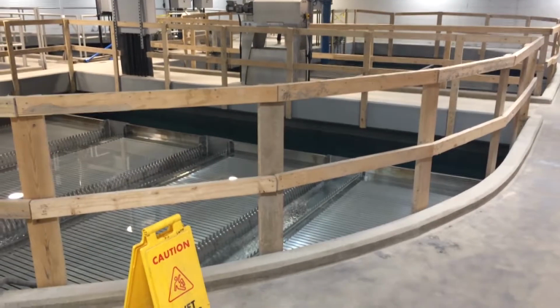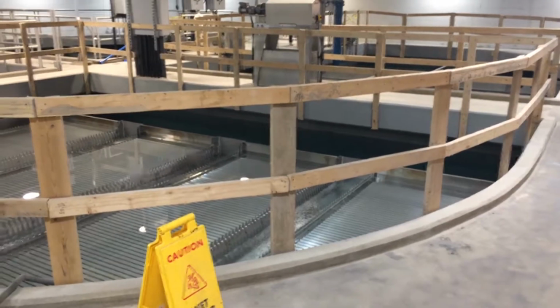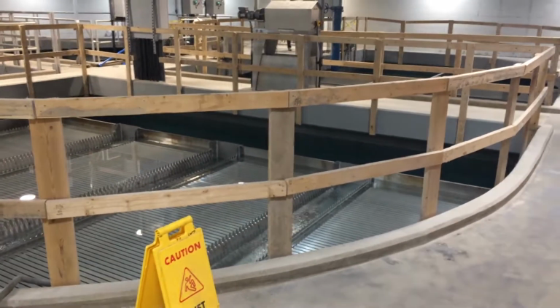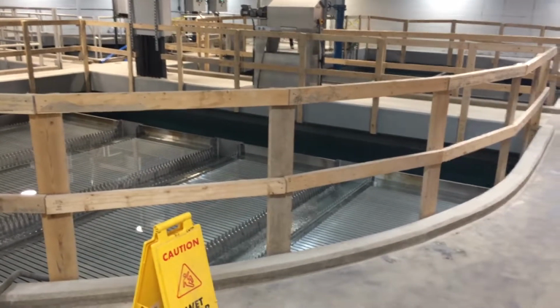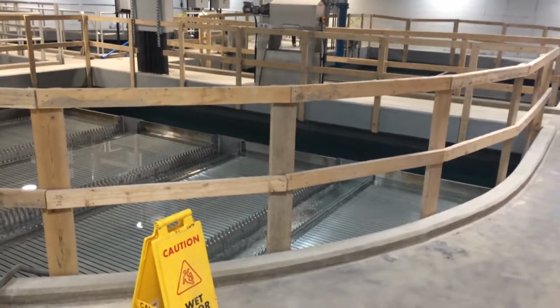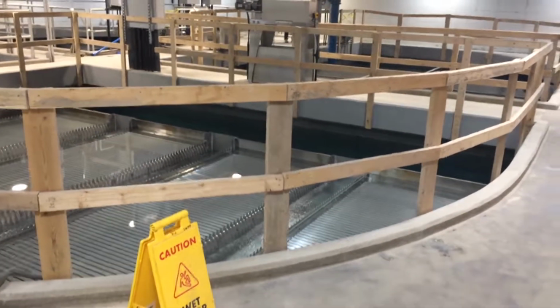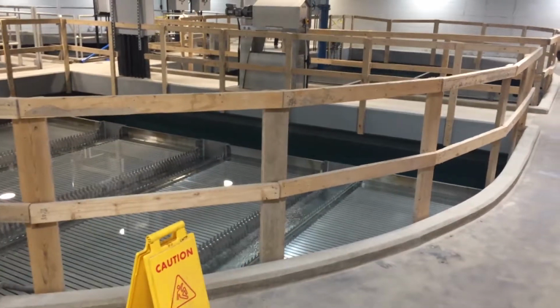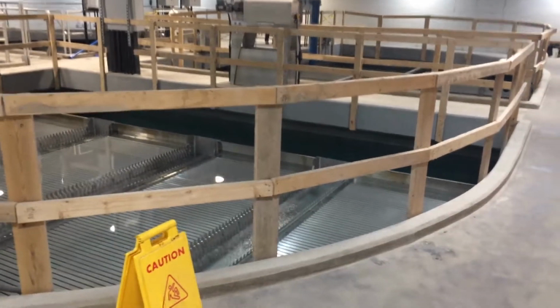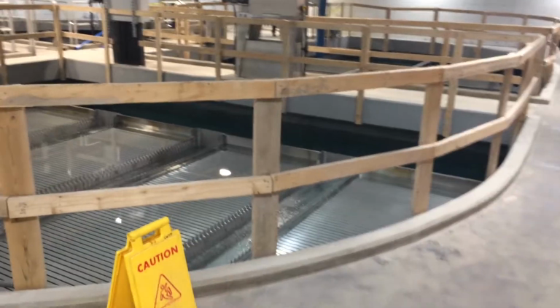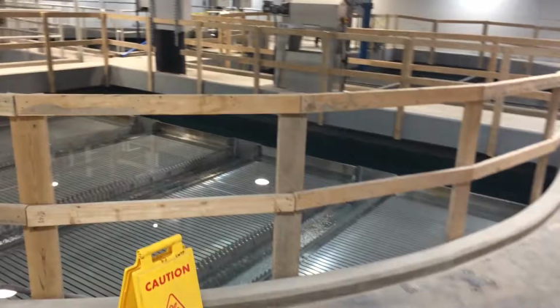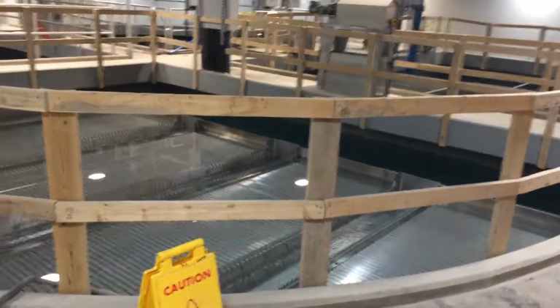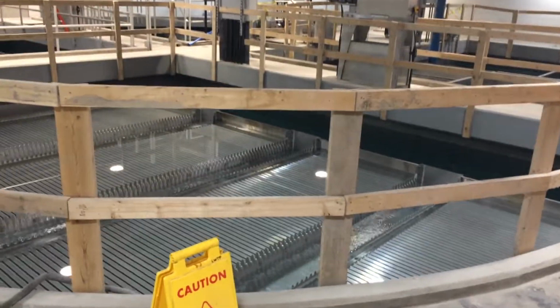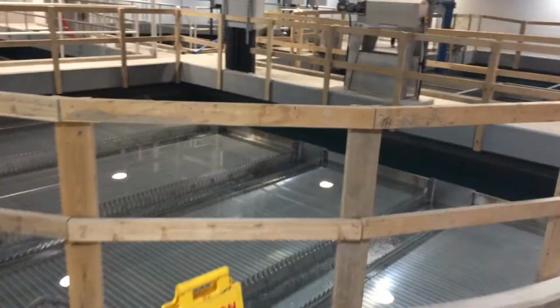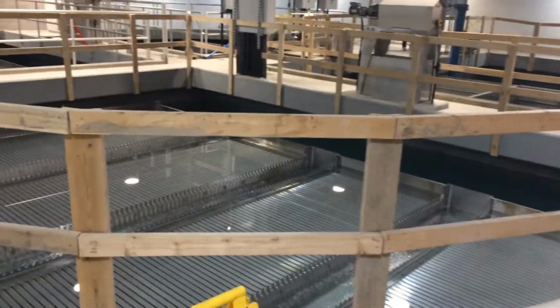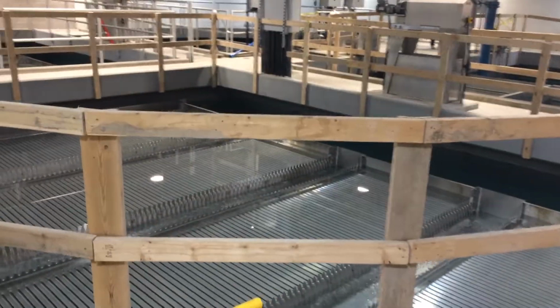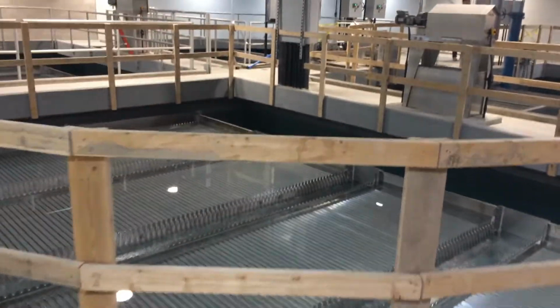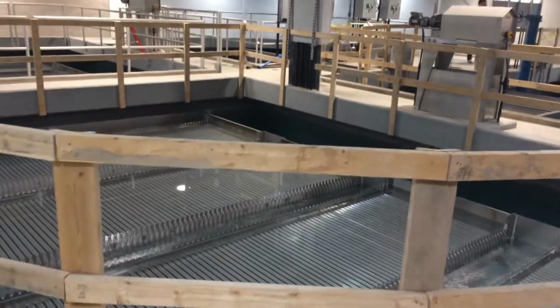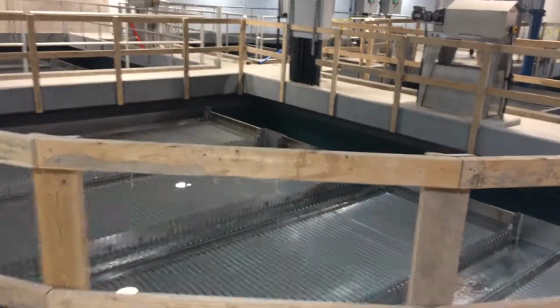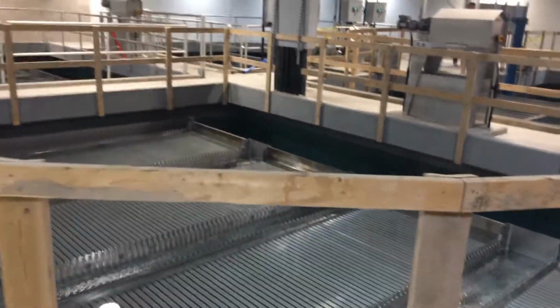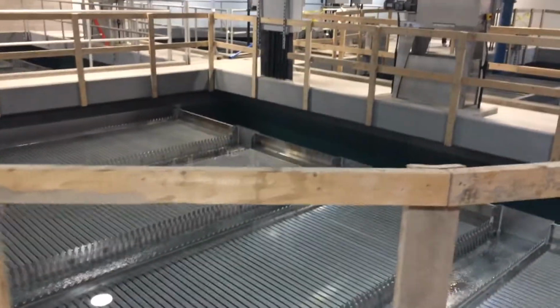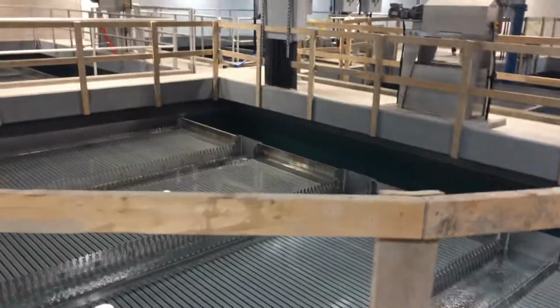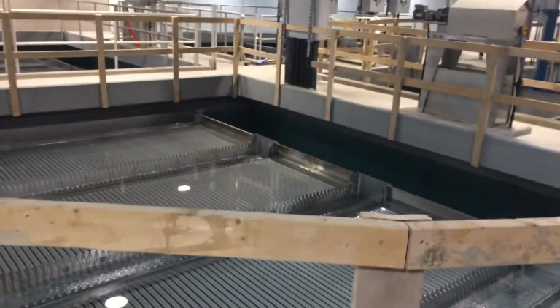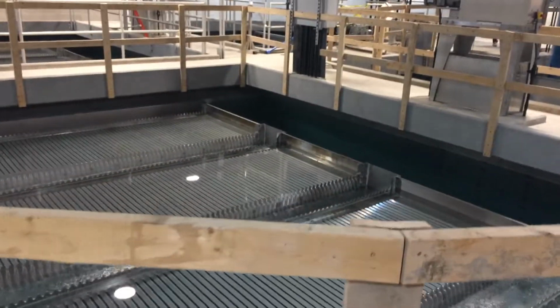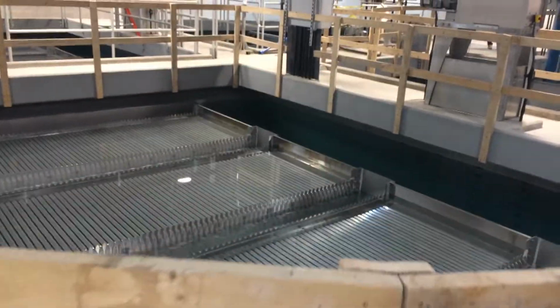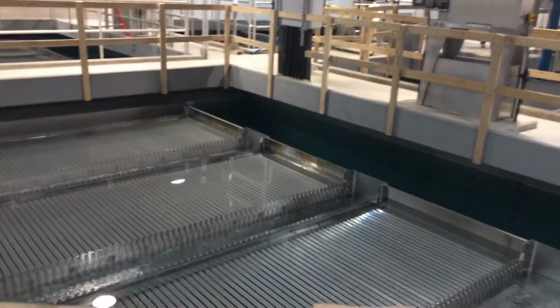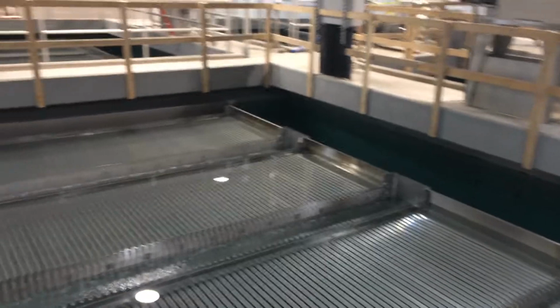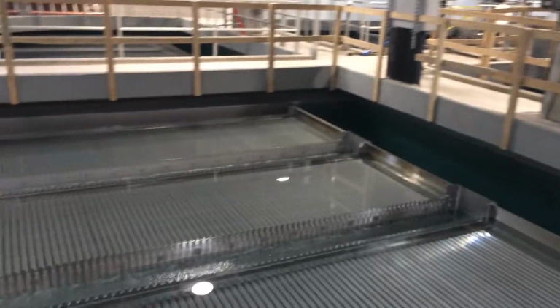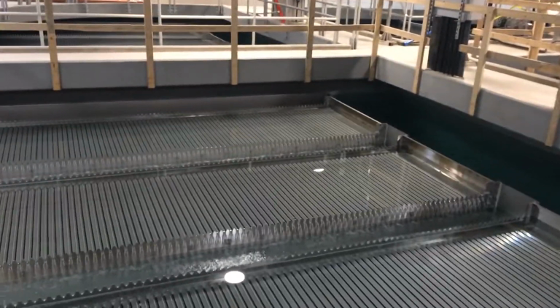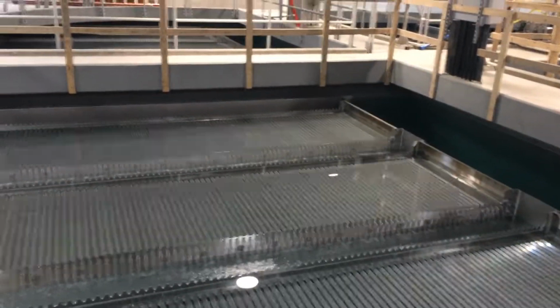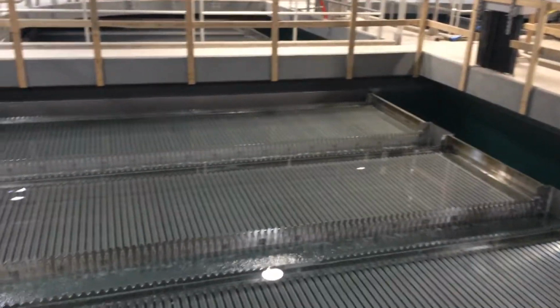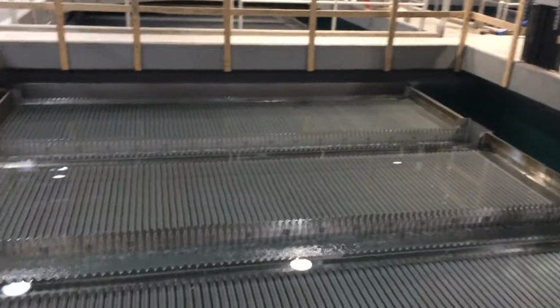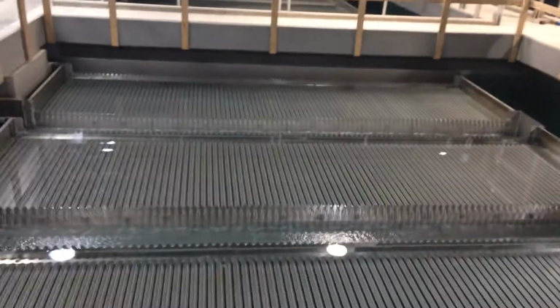Tuesday, July 25, 2017. This is a tour of the Ludington, Michigan water treatment plant. It's situated right on the shores of Lake Michigan.